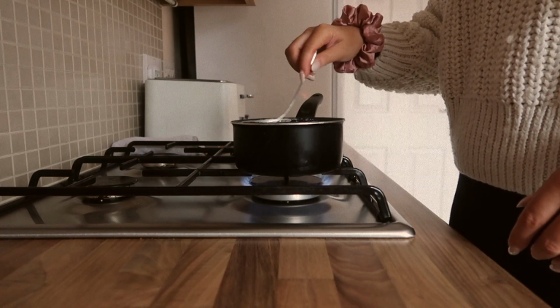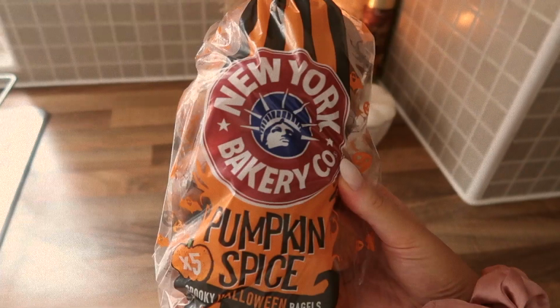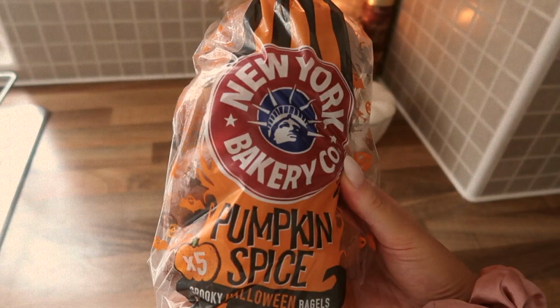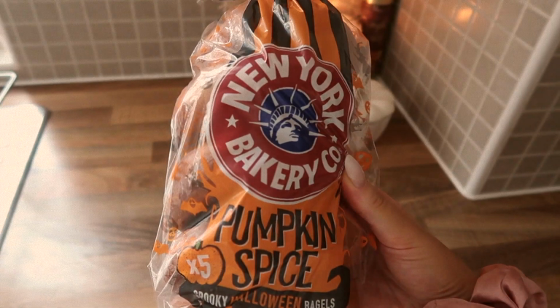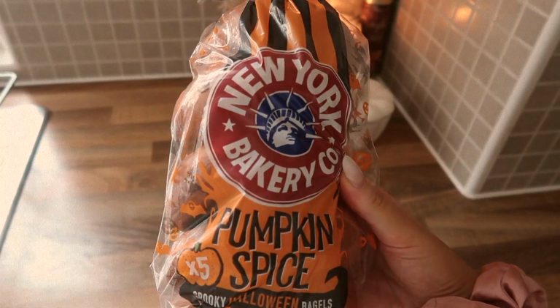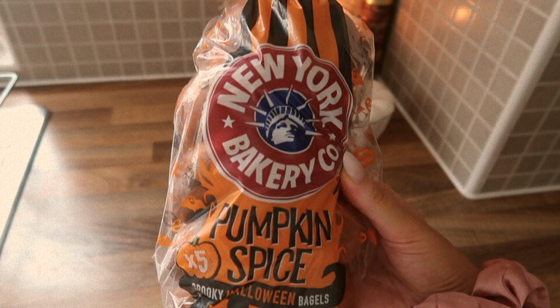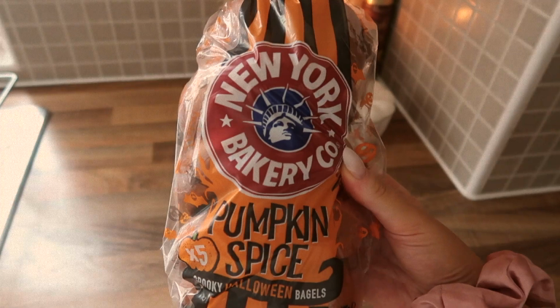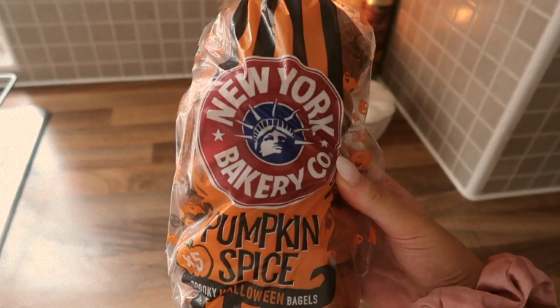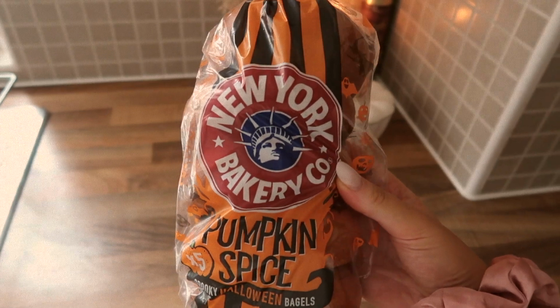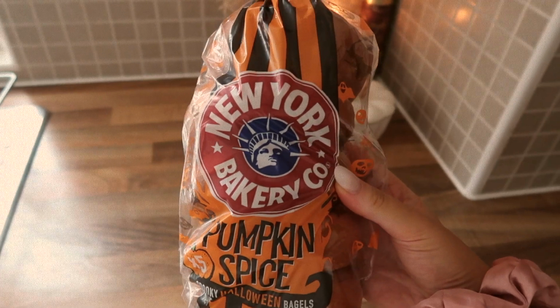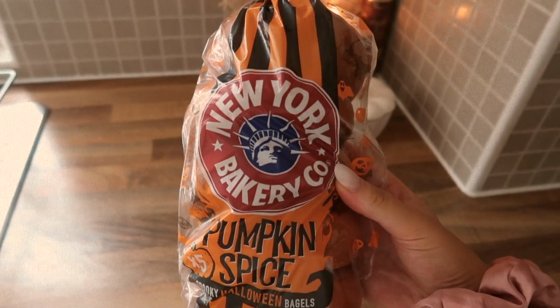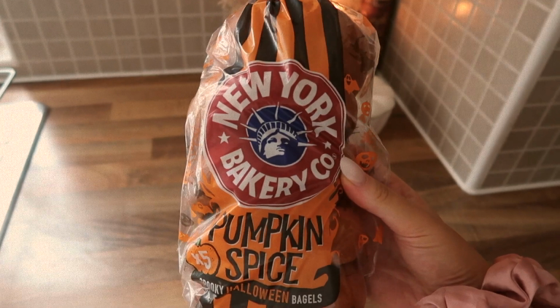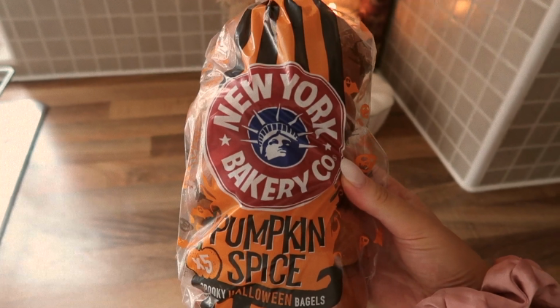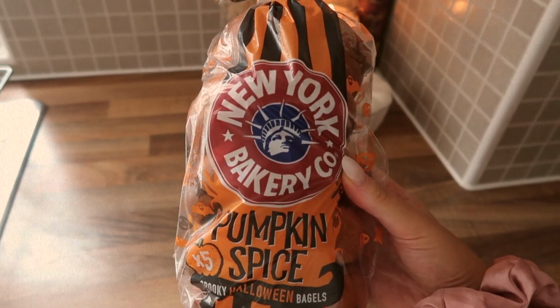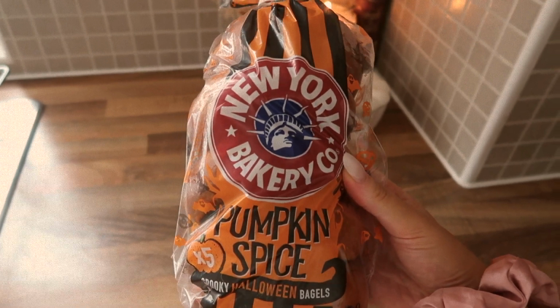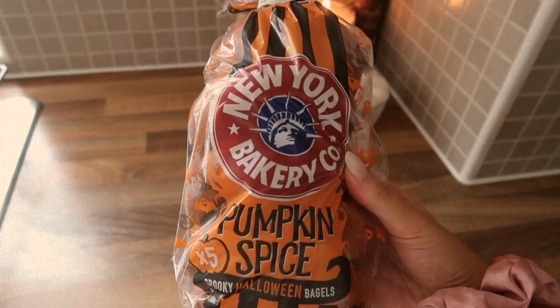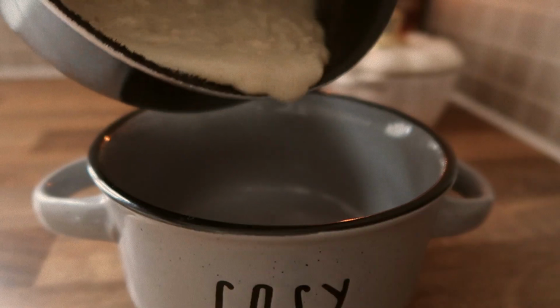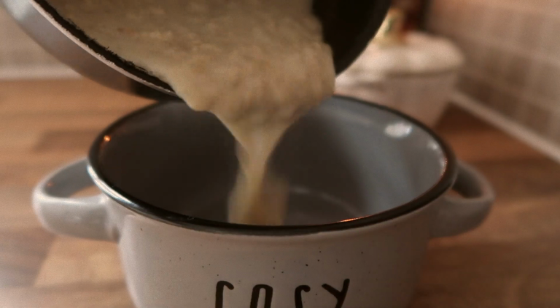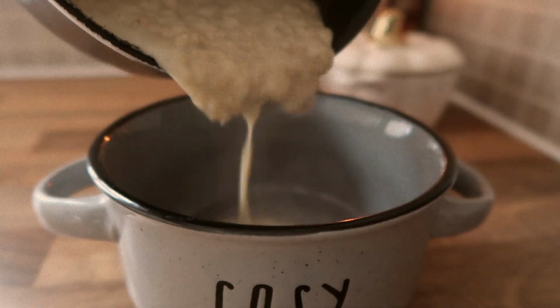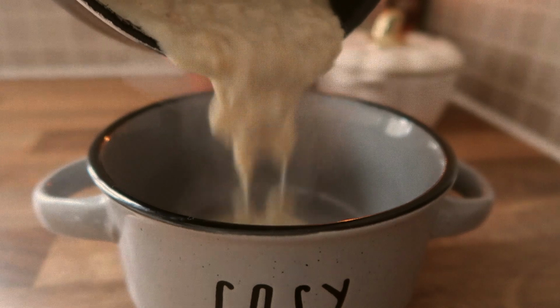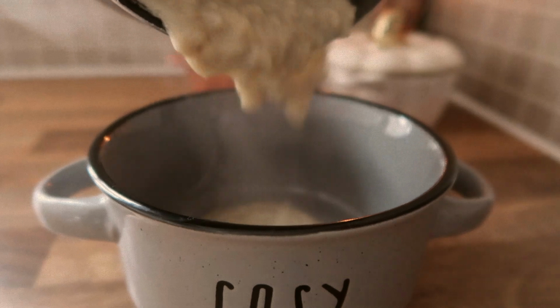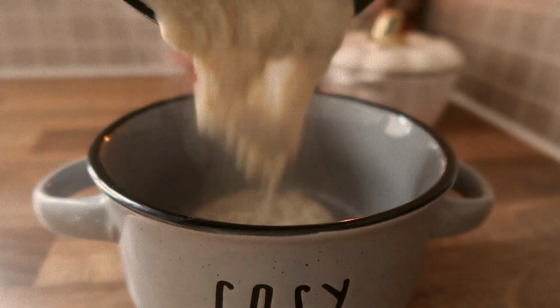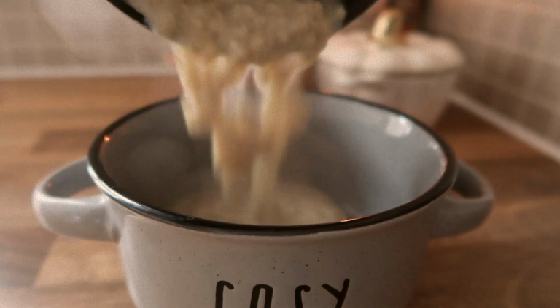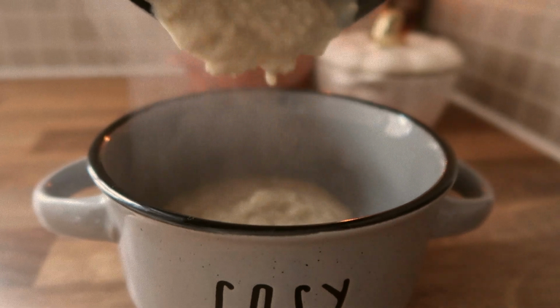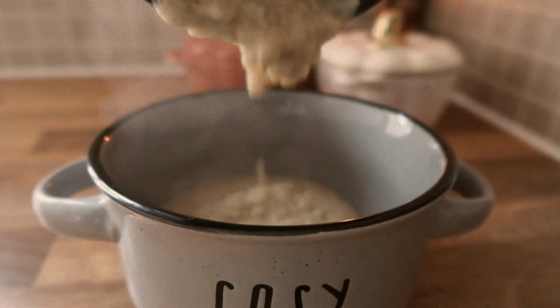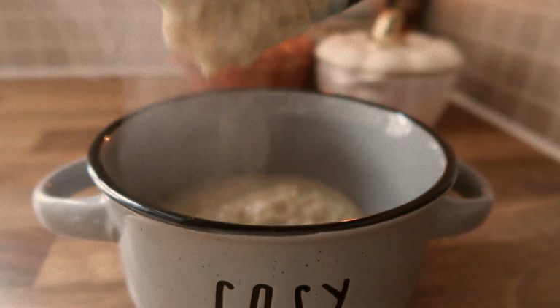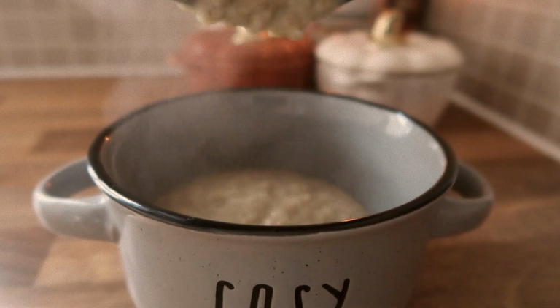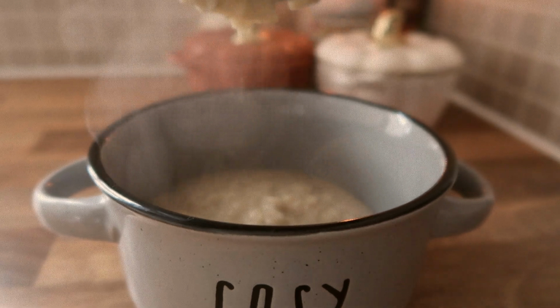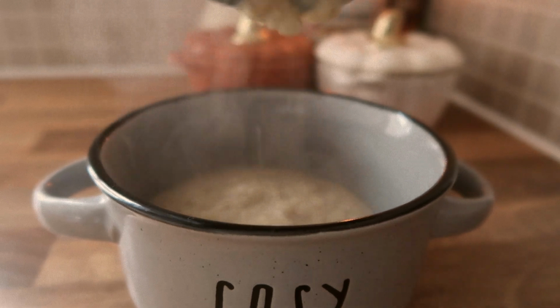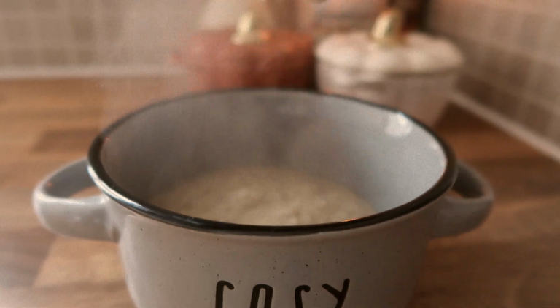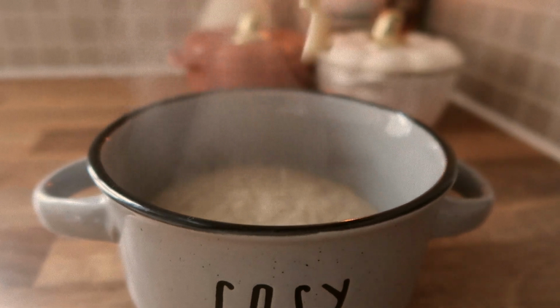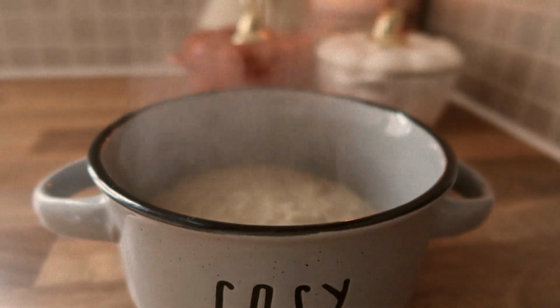I also thought I would show you these that I found in Aldi — they are pumpkin spice bagels! I did try one for a snack this day and I can confirm they were amazing.